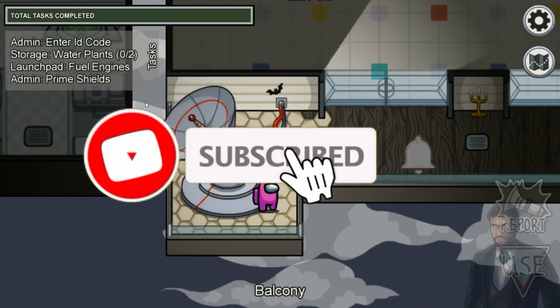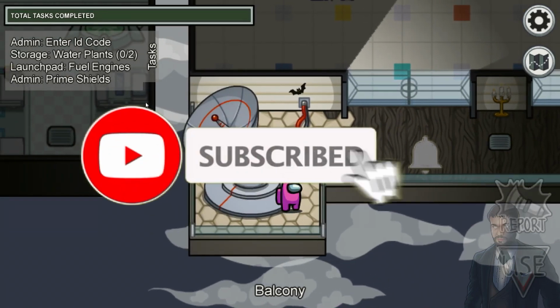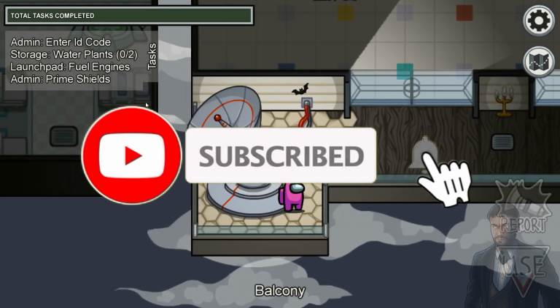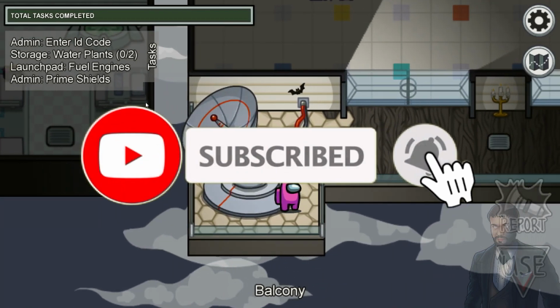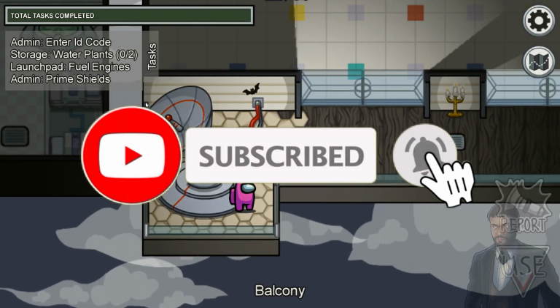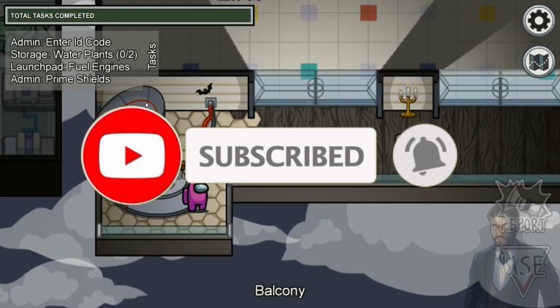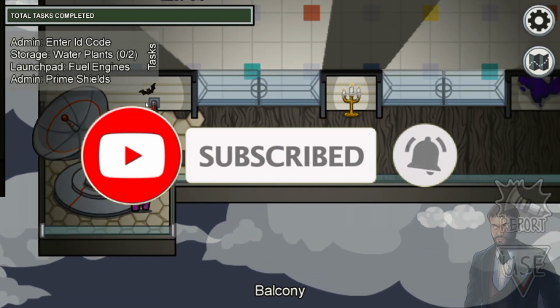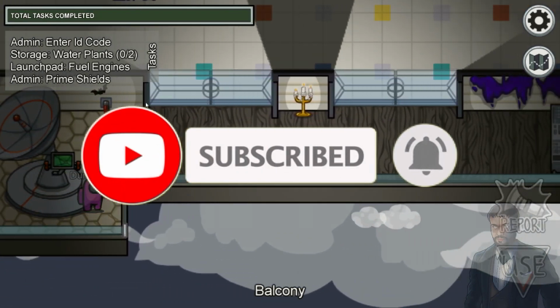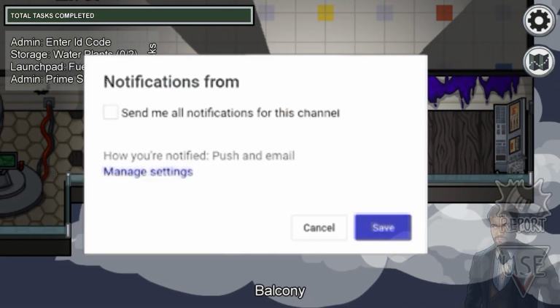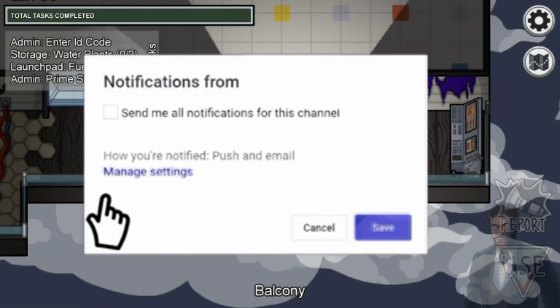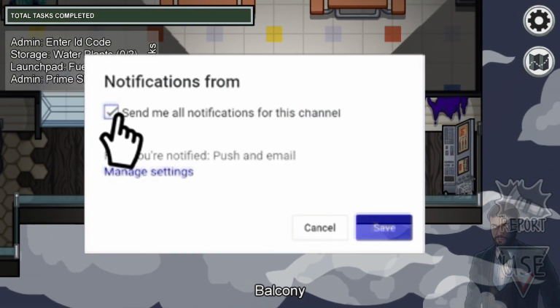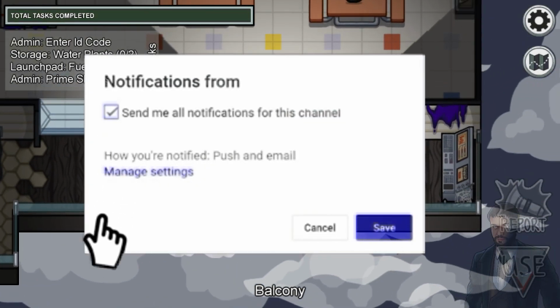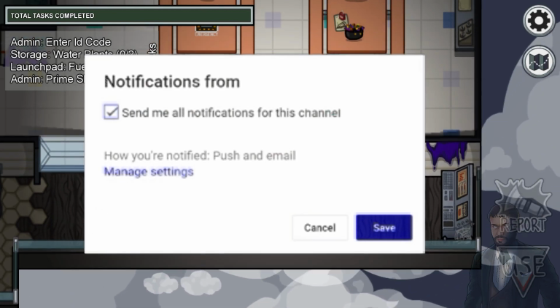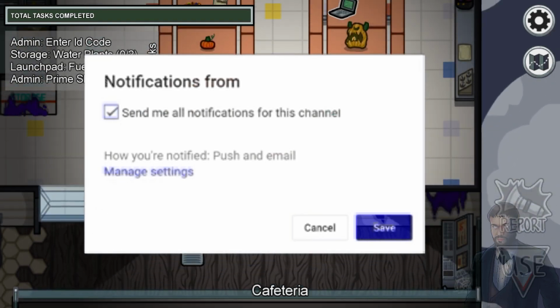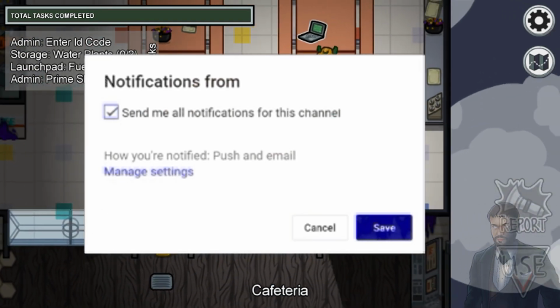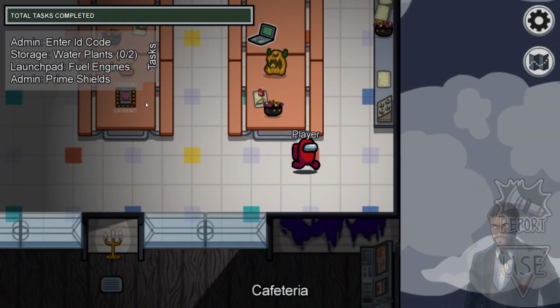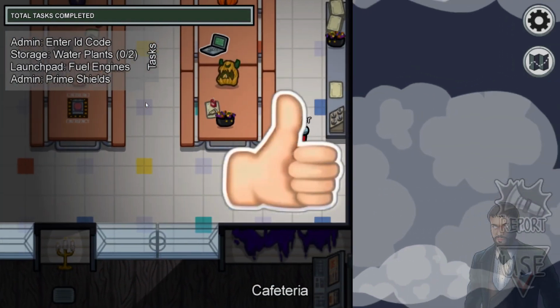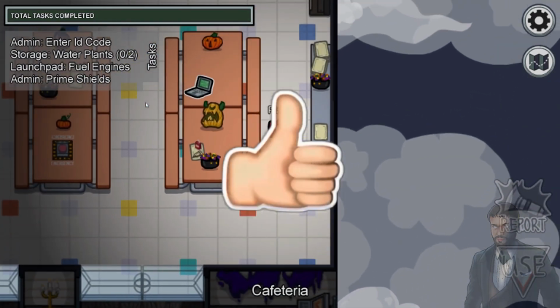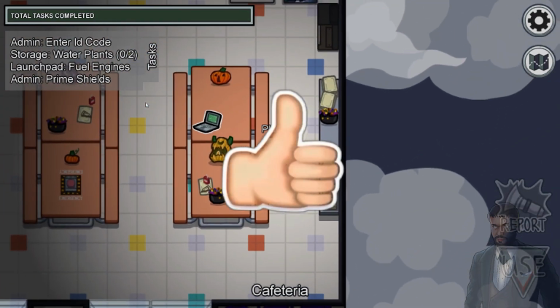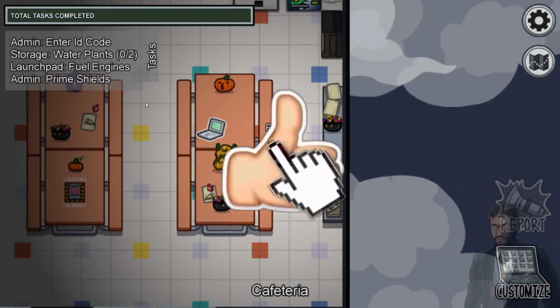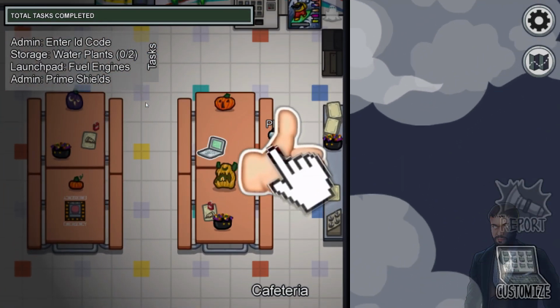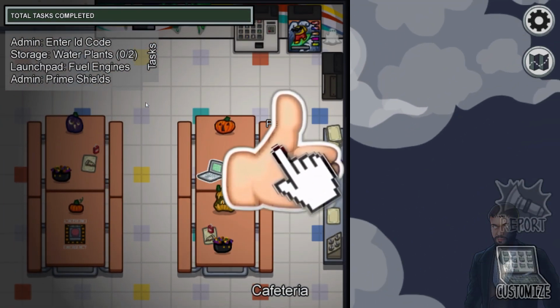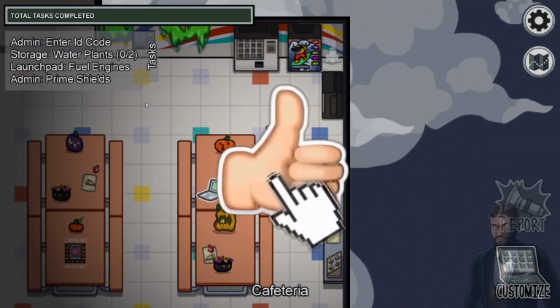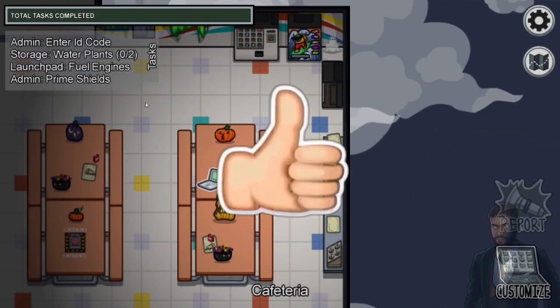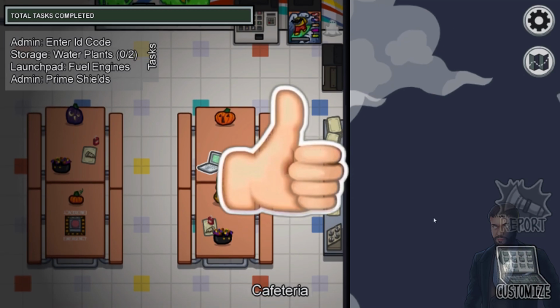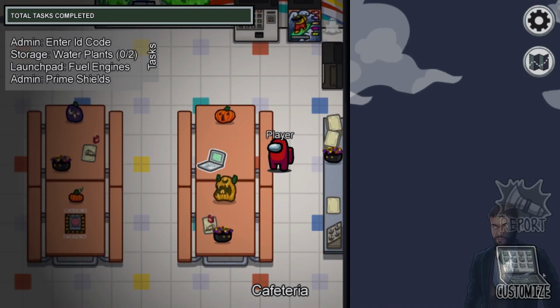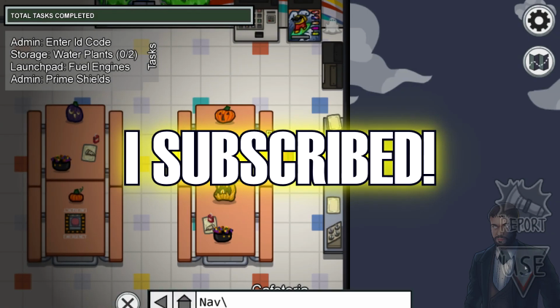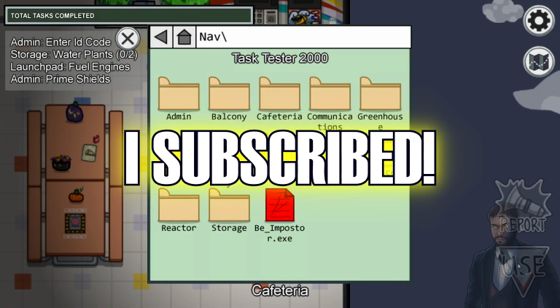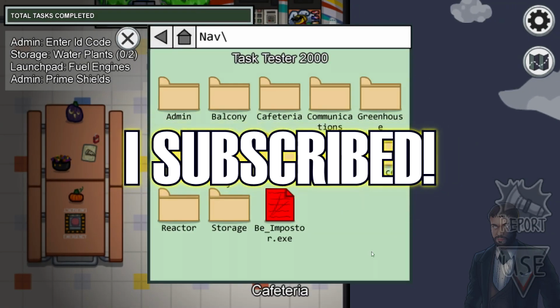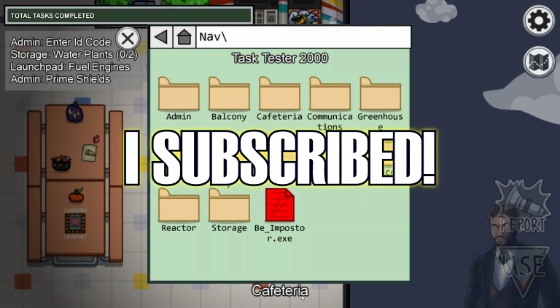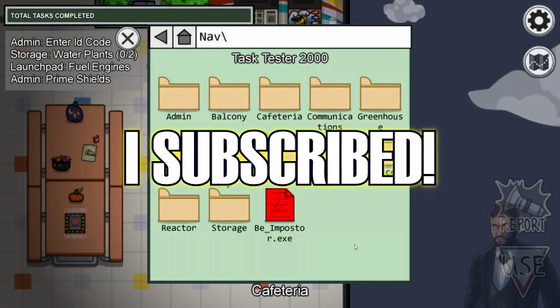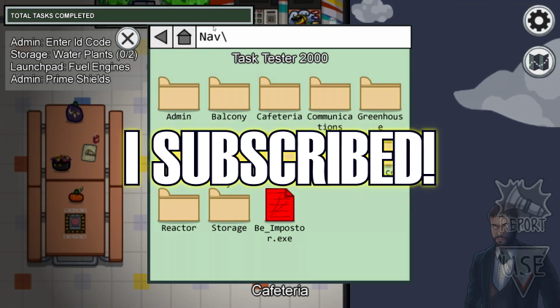So if you are new to the channel: subscribe with the bell on, with notifications on. Second step is smash the like button. Final step is just write a comment — 'I subscribed' — and that's all.